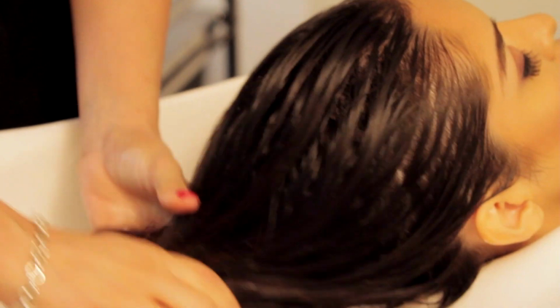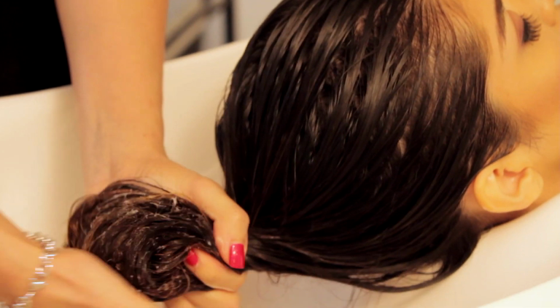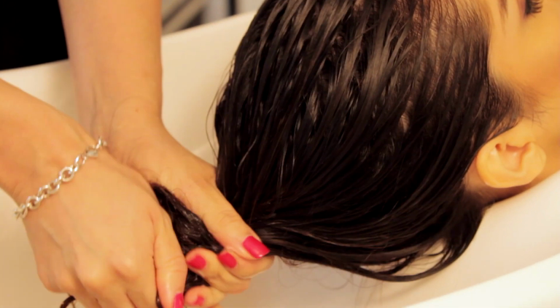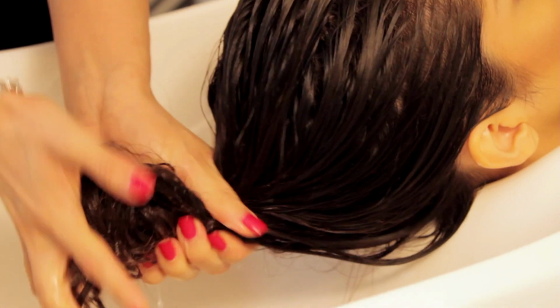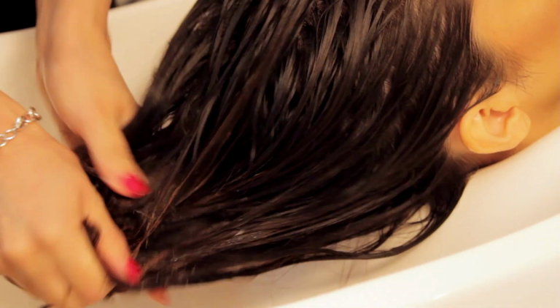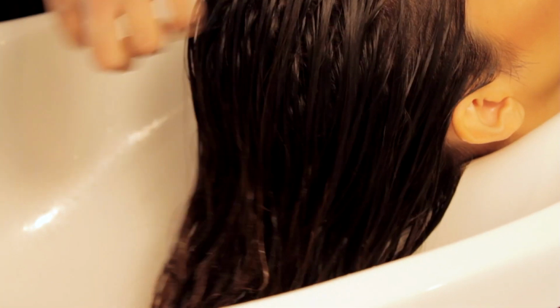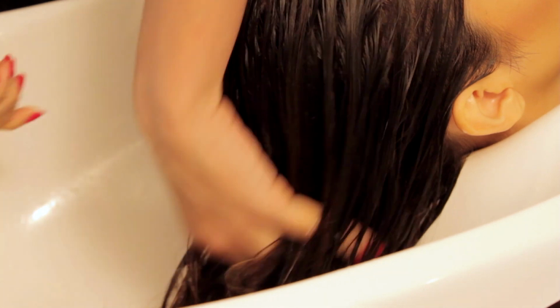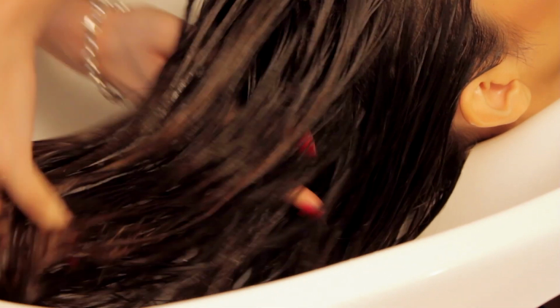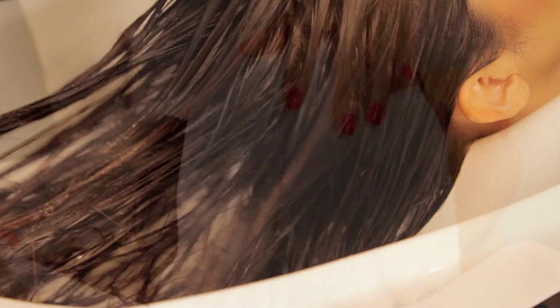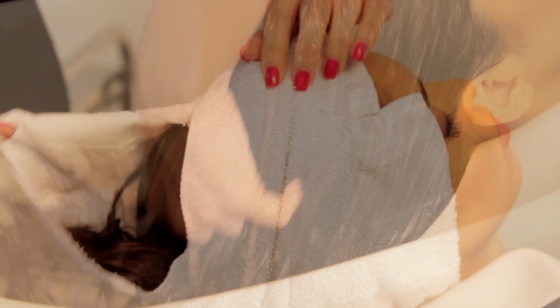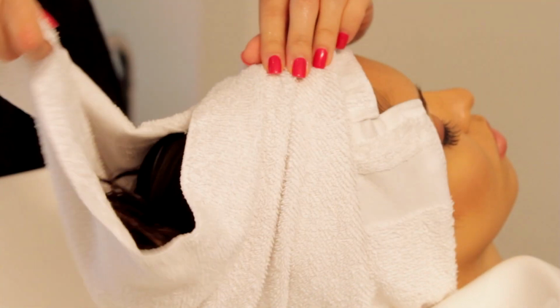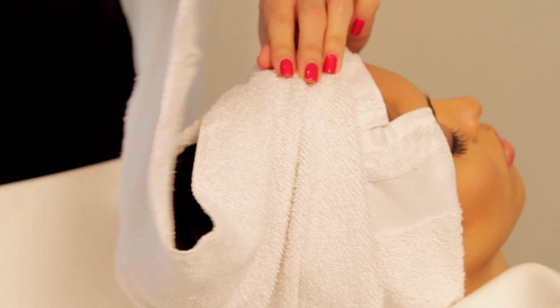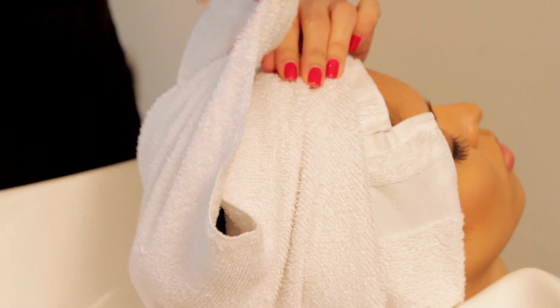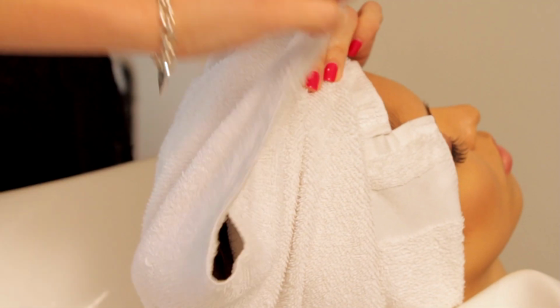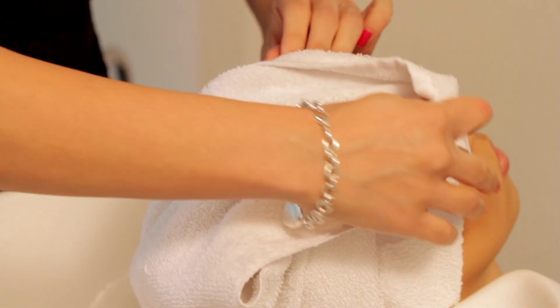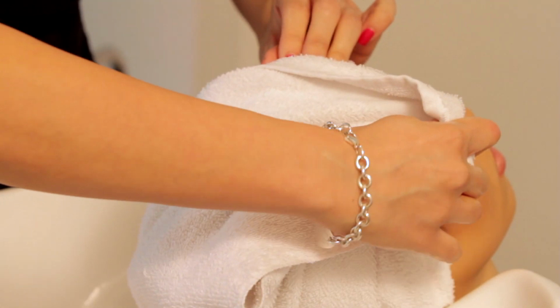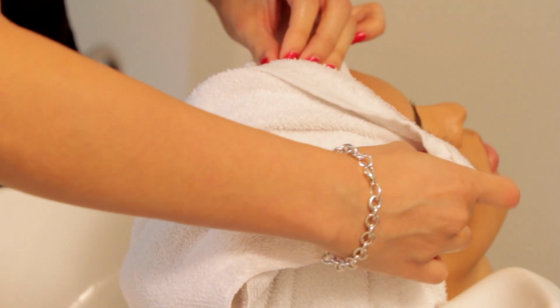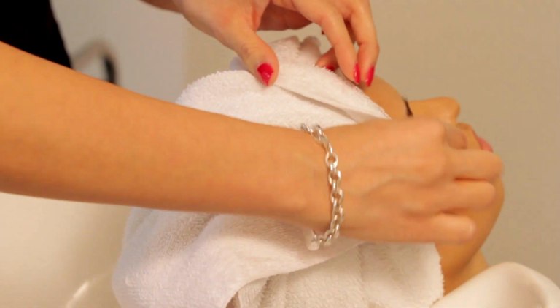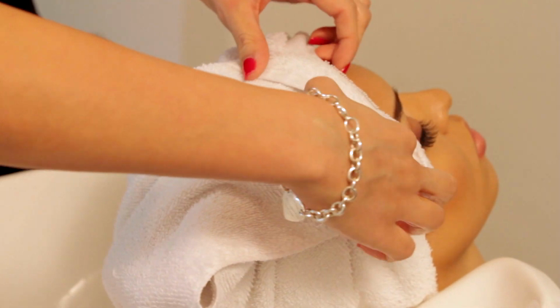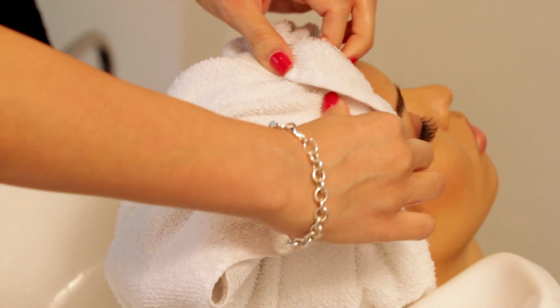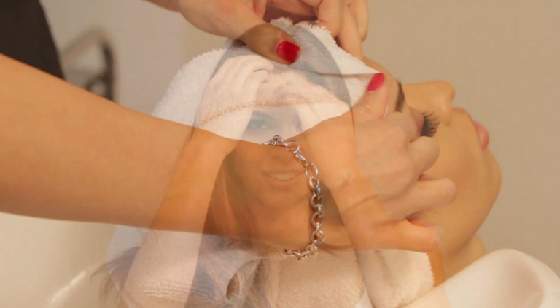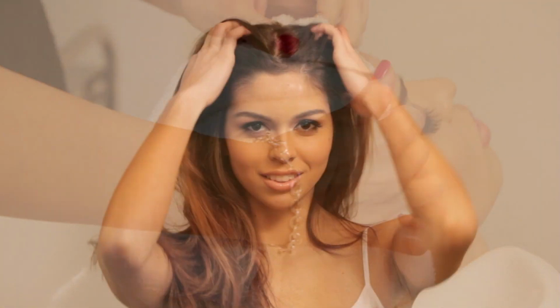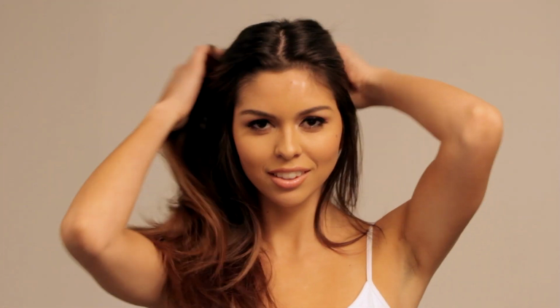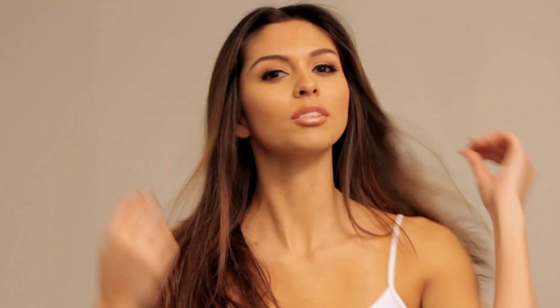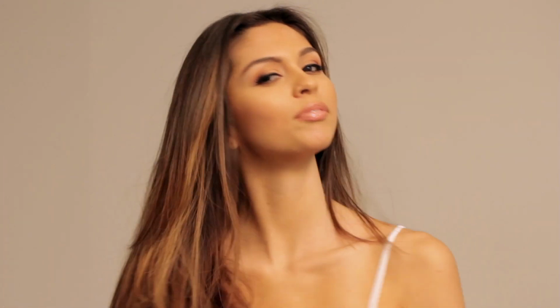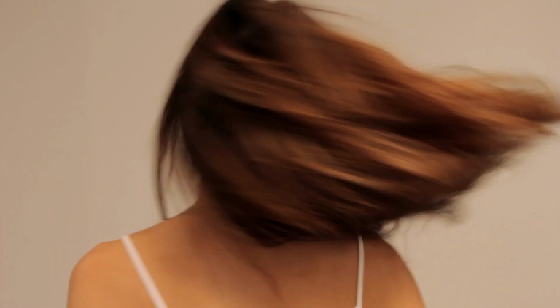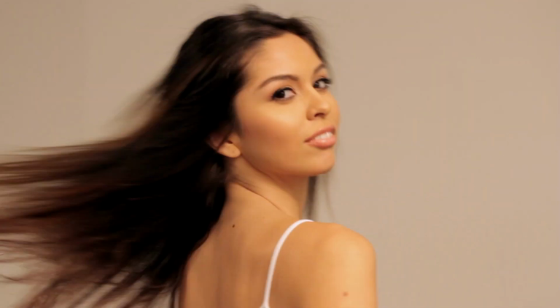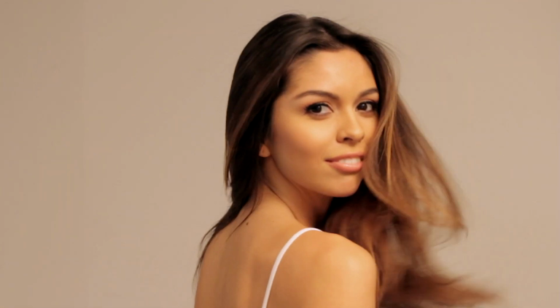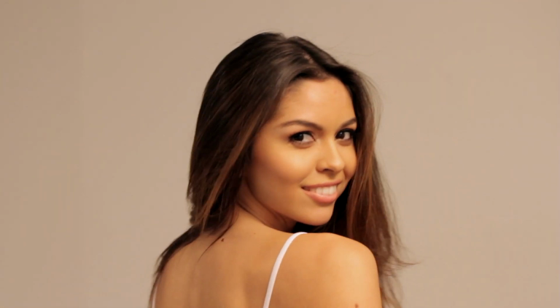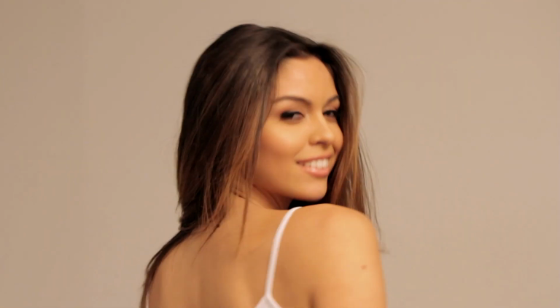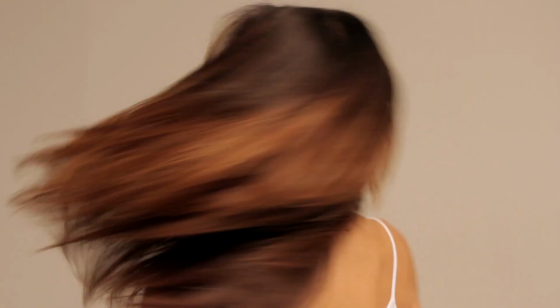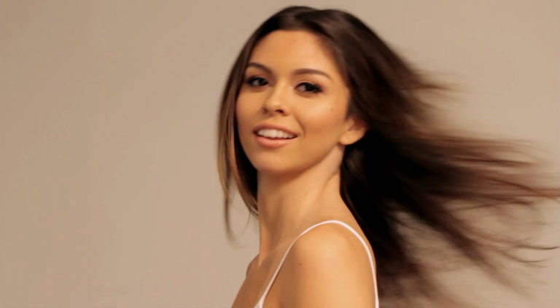For intense healing, leave on damp hair for 5 minutes. You can also wrap it in a hot towel to help infuse moisture. Add life back into your hair with the Agave Restorative Hydrating Mask.